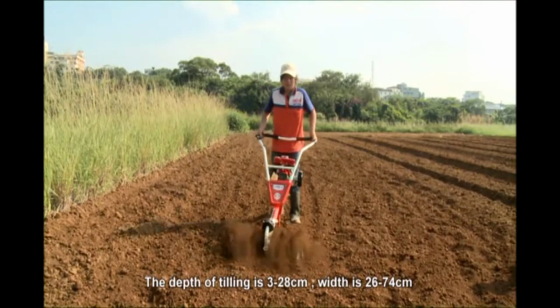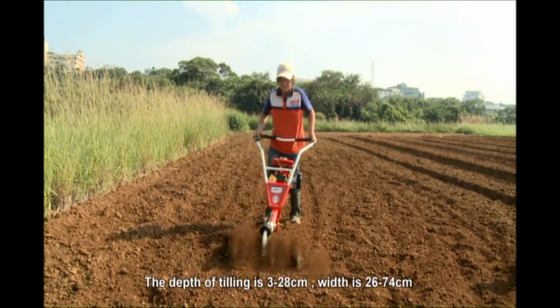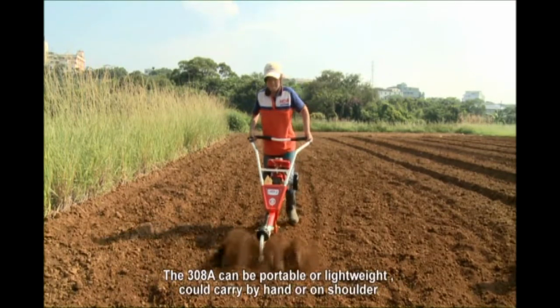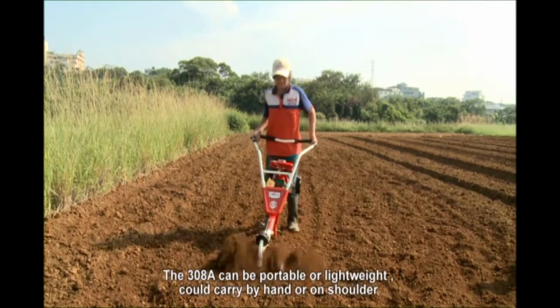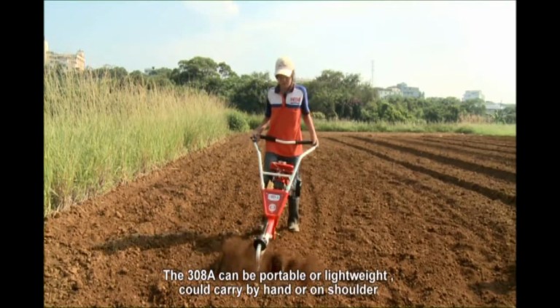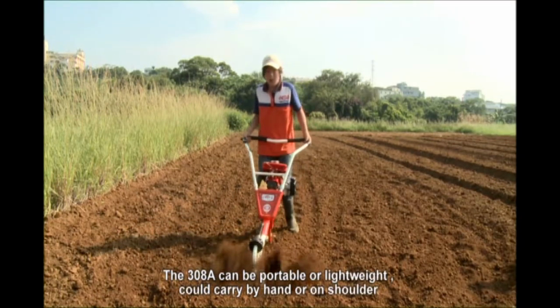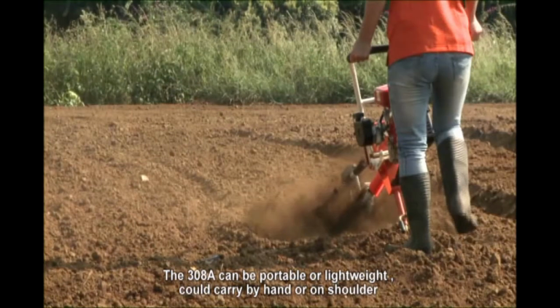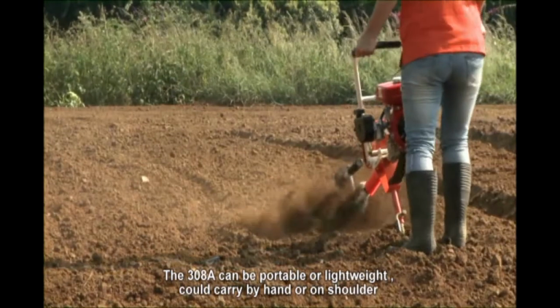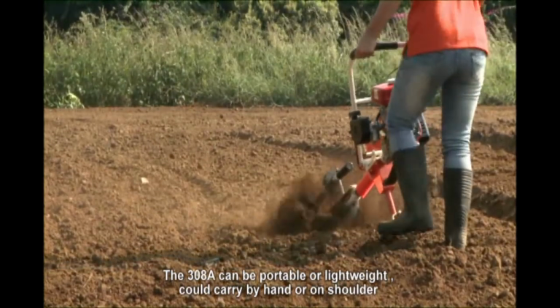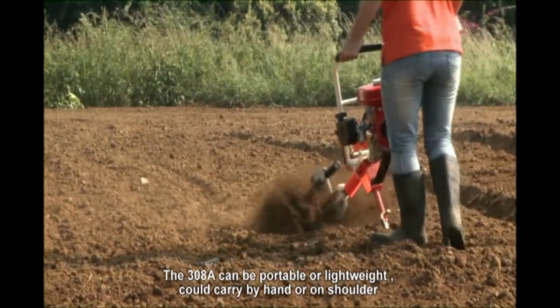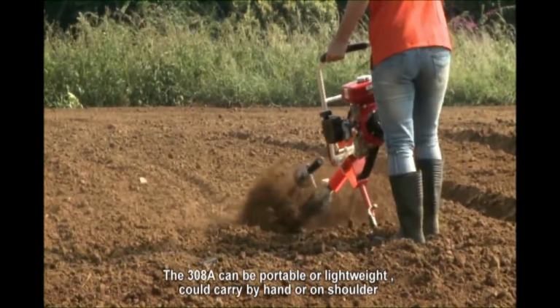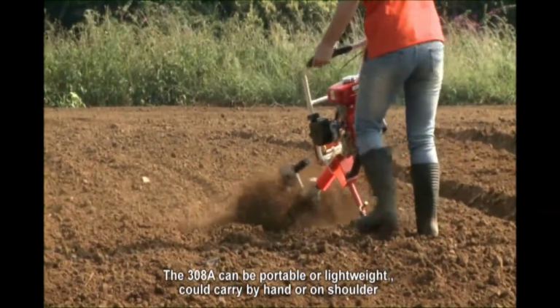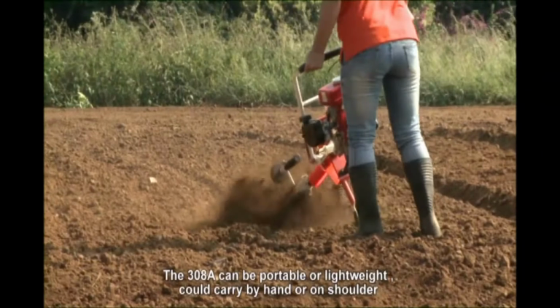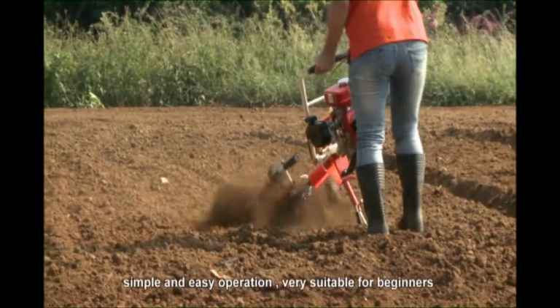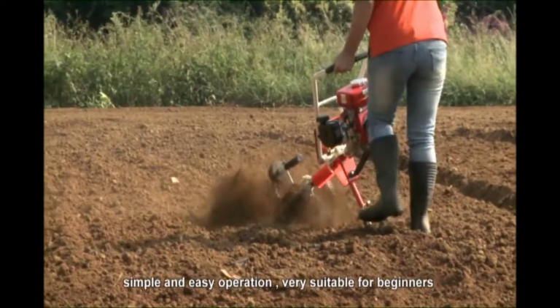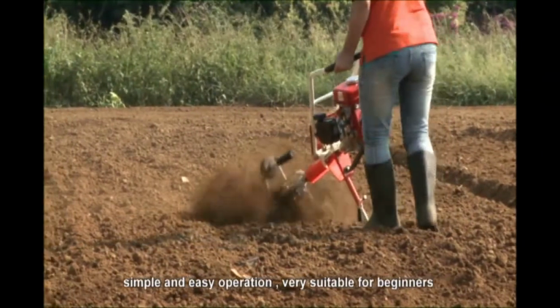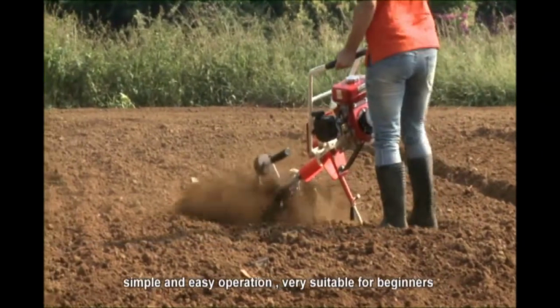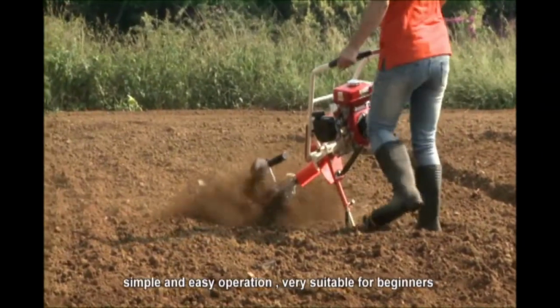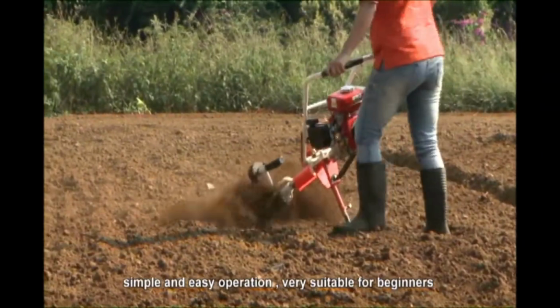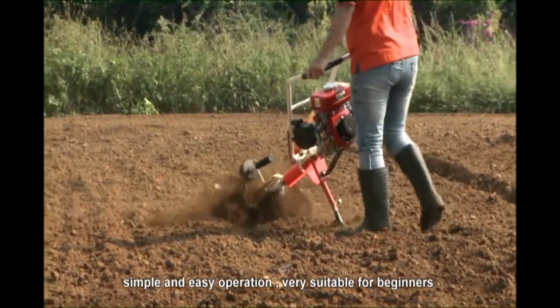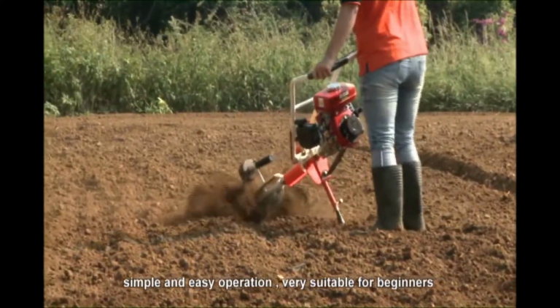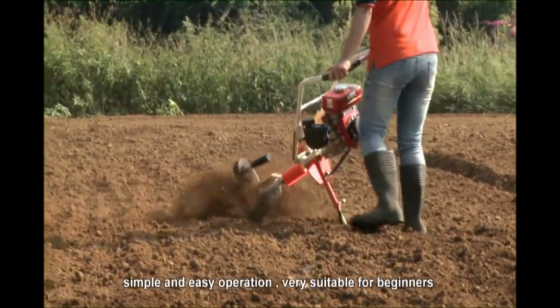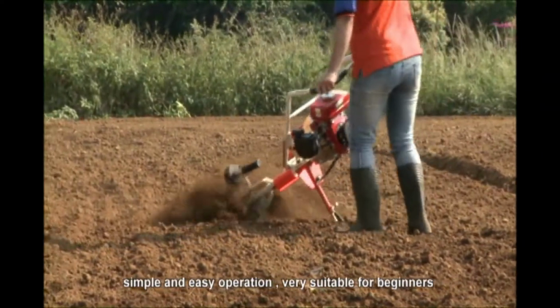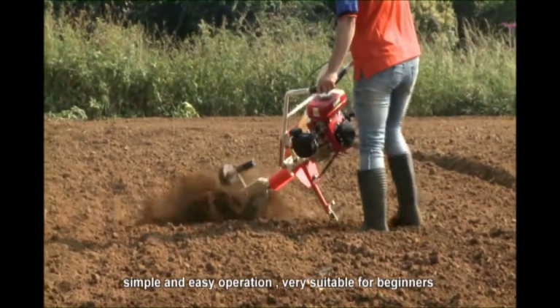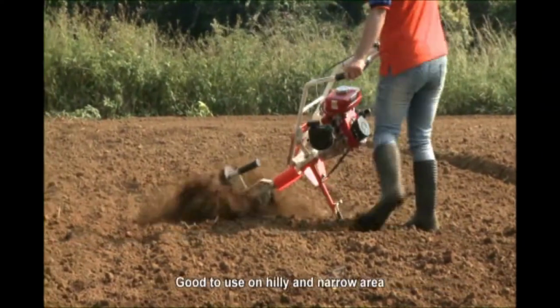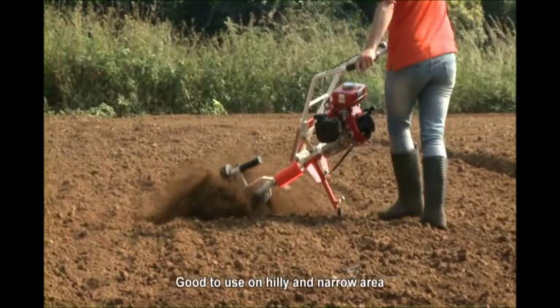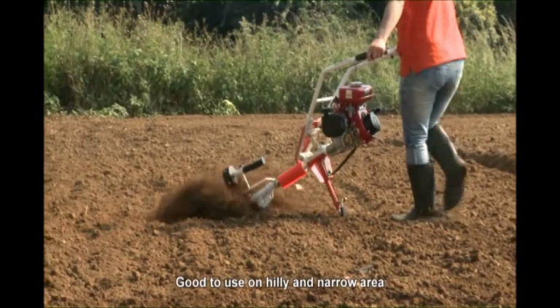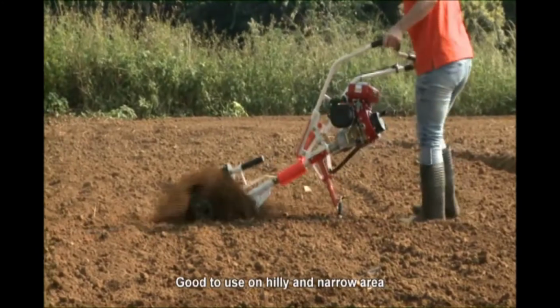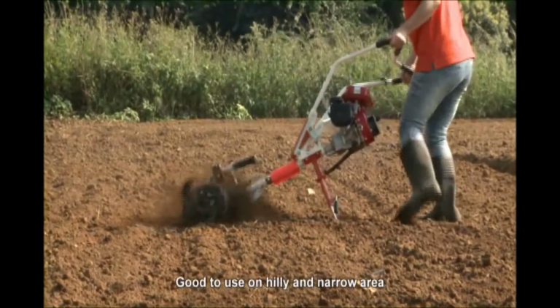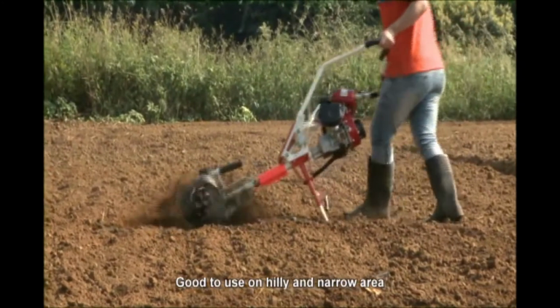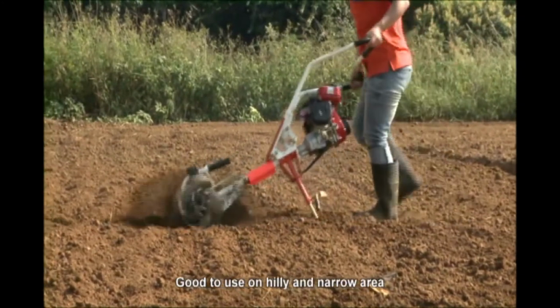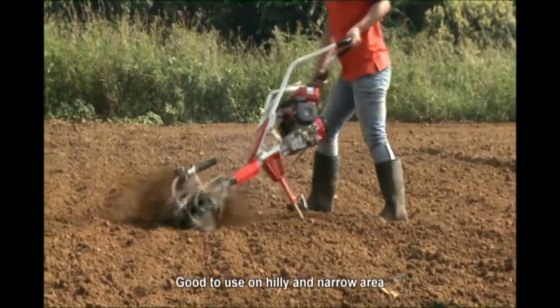The 308A is portable and lightweight — it can be carried by hand or on the shoulder. Simple and easy to operate, it is very suitable for beginners and is good to use on hilly and narrow areas.